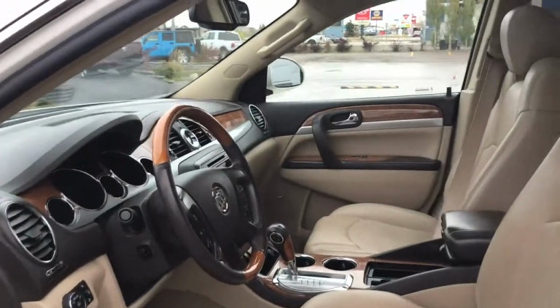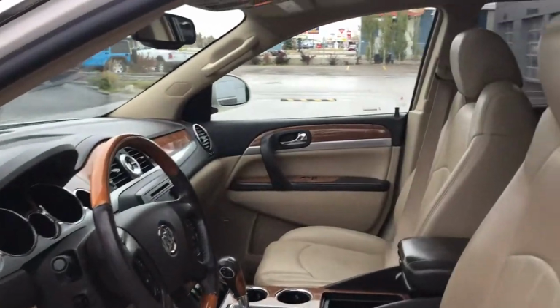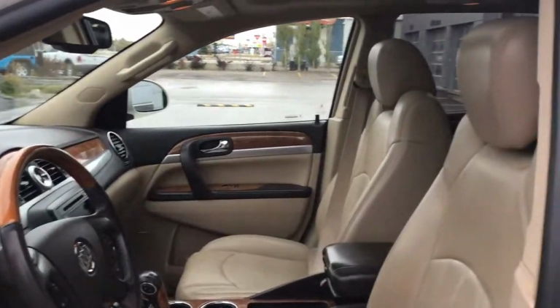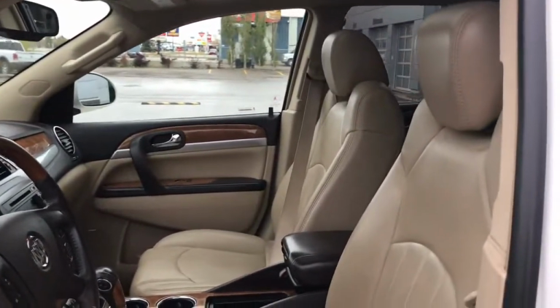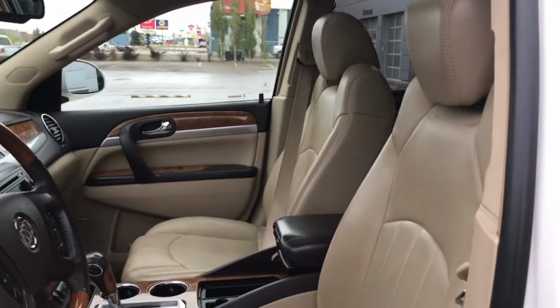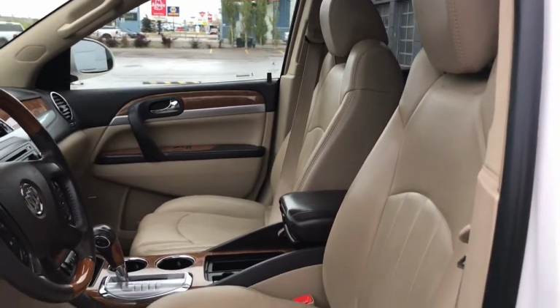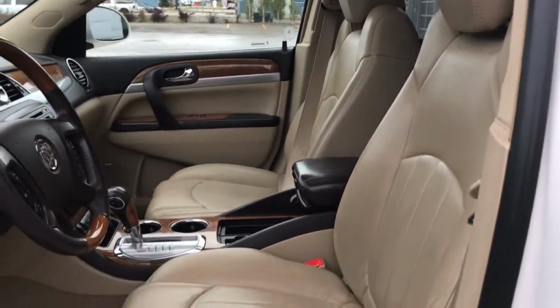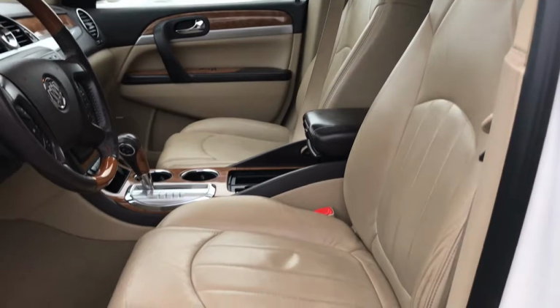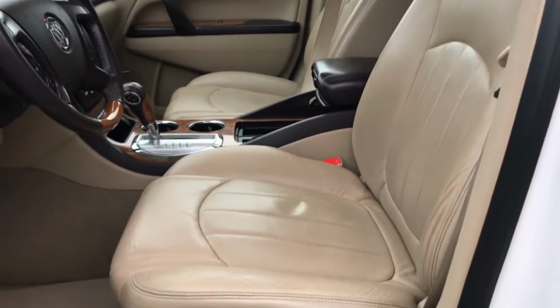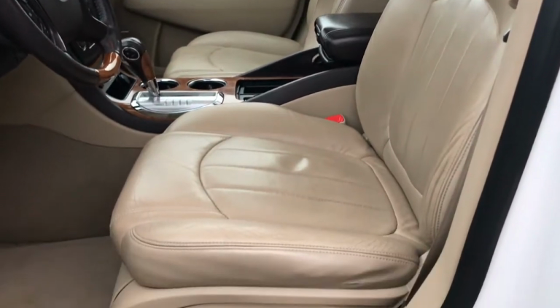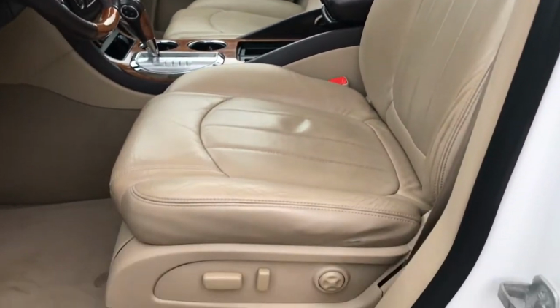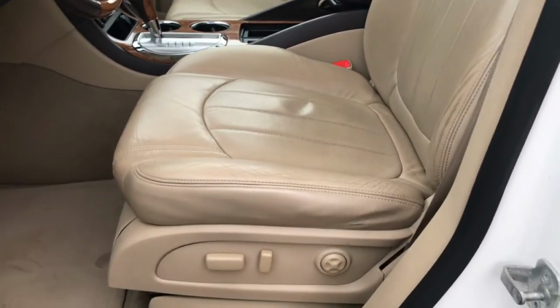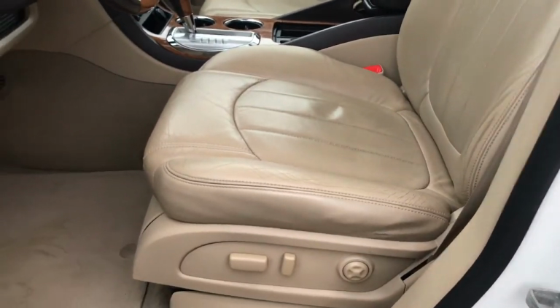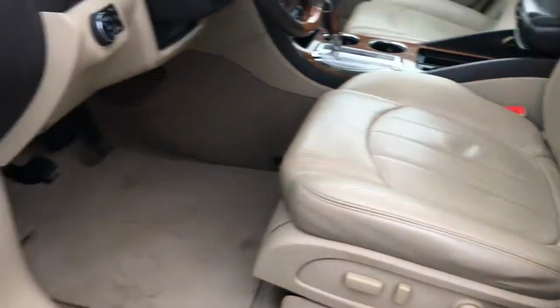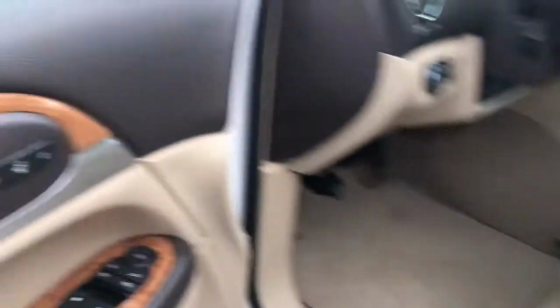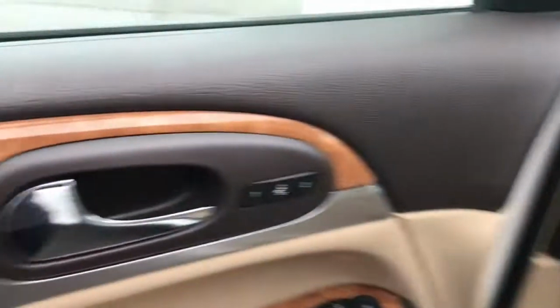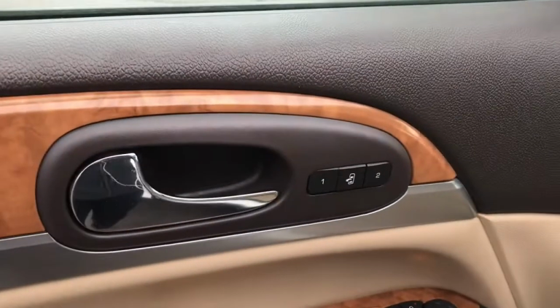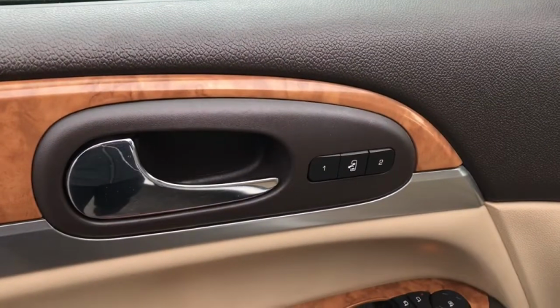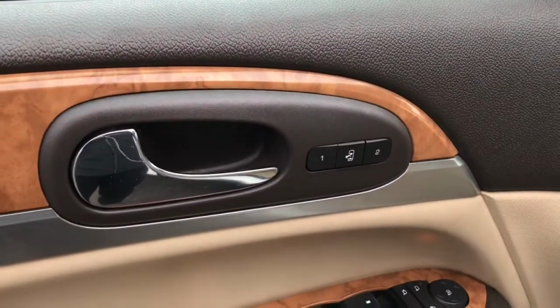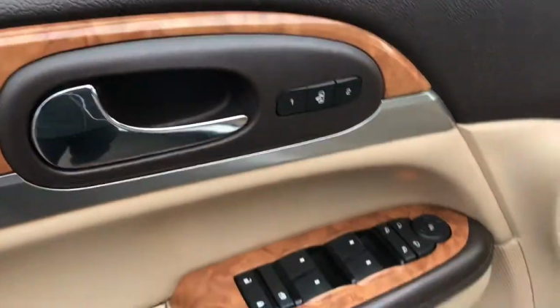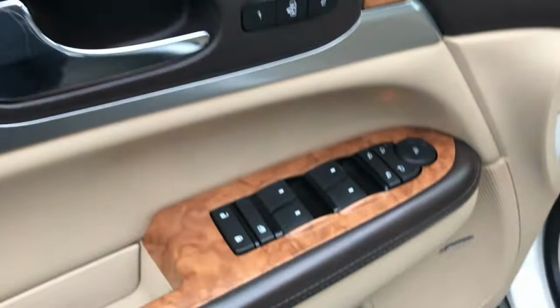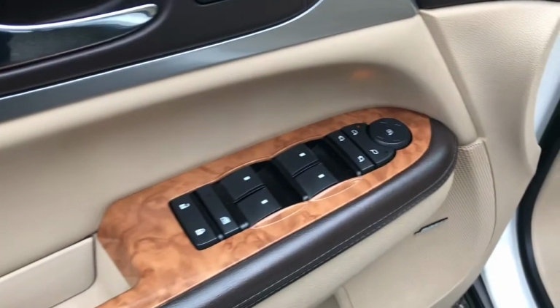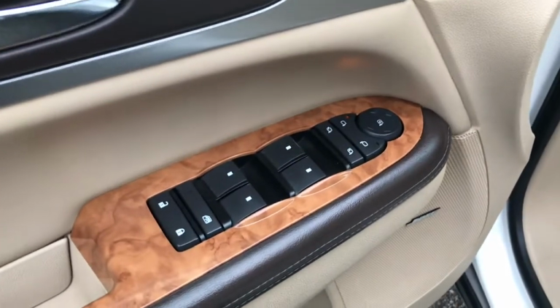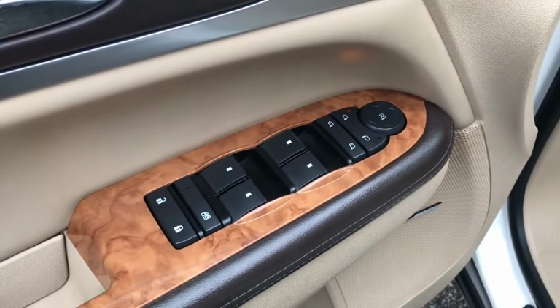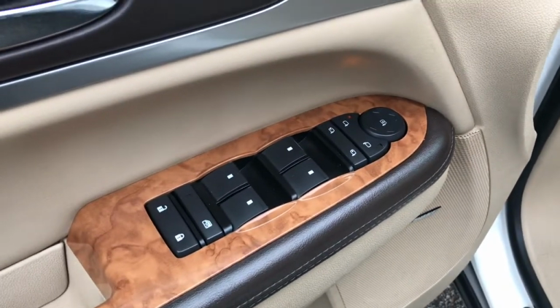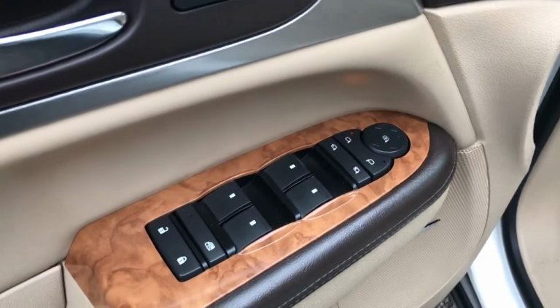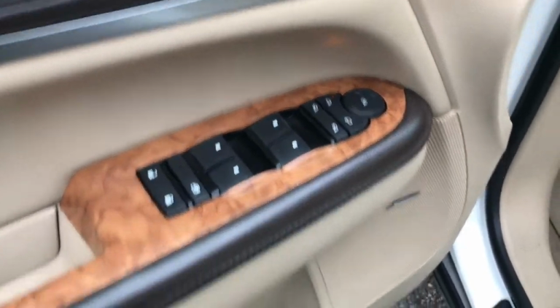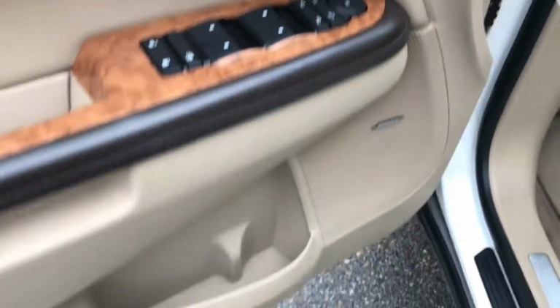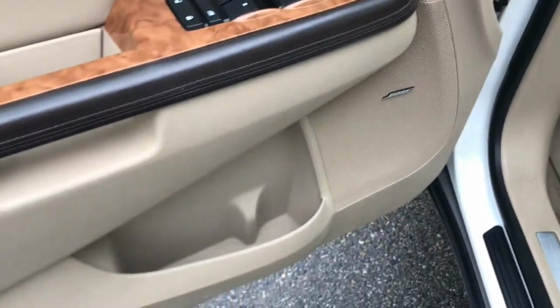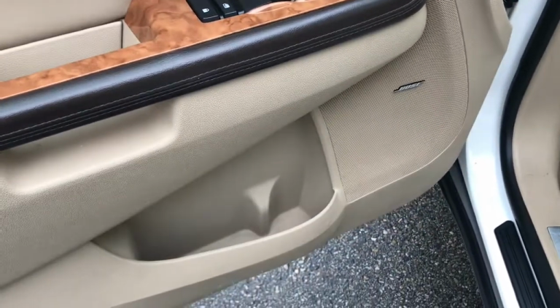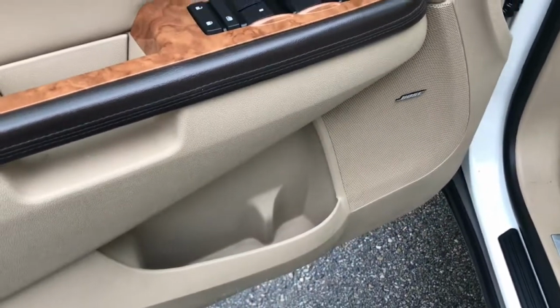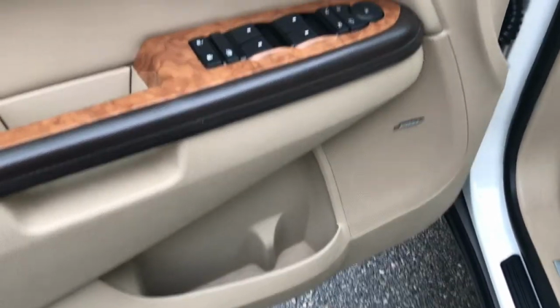We have this gorgeous cream leather seating. The driver's seat is powered and you do have your memory seating just located inside the door here. We have your power locks, power windows and adjustable mirrors, and a little compartment at the bottom of your cup holder.